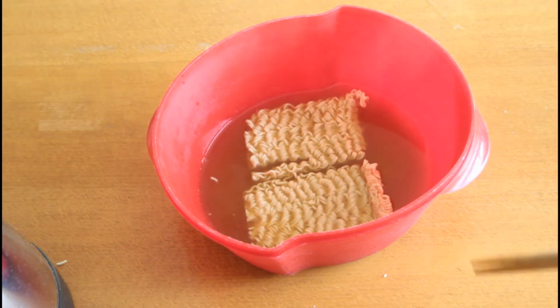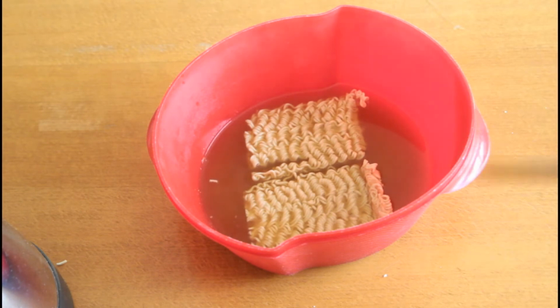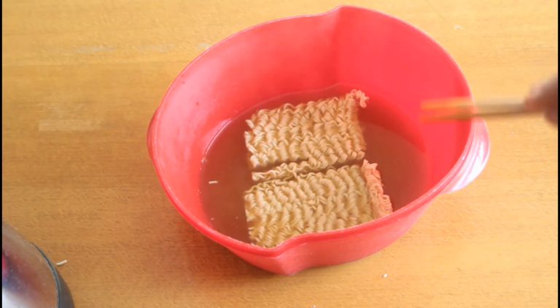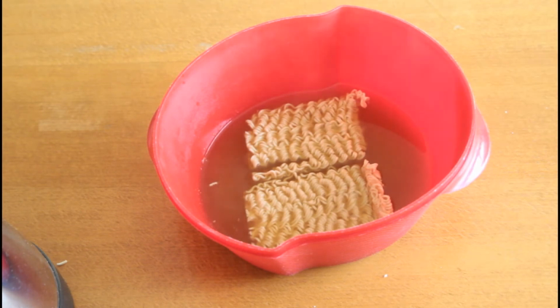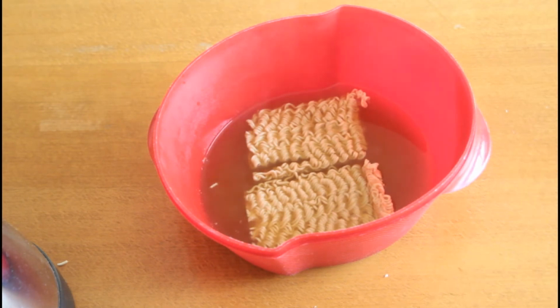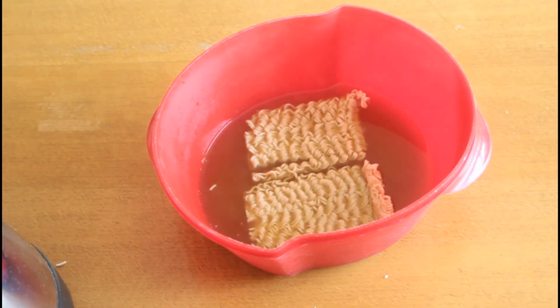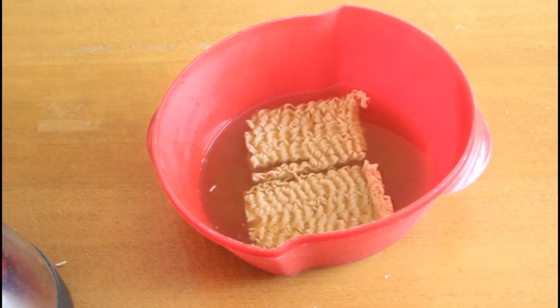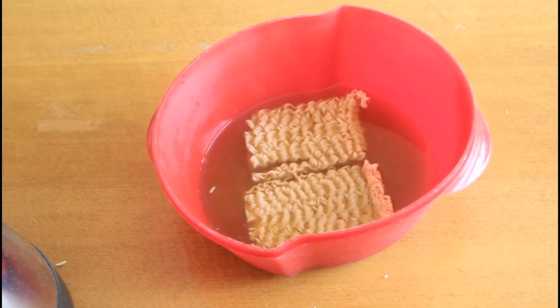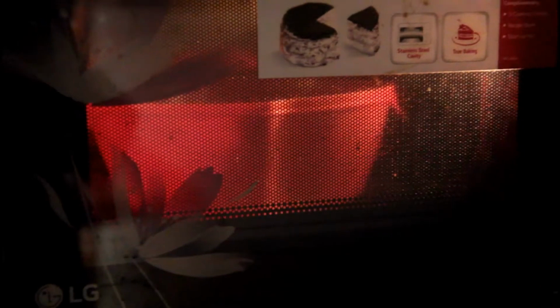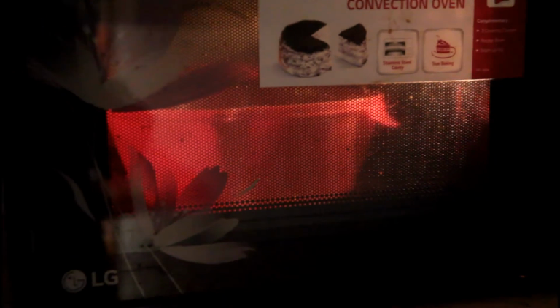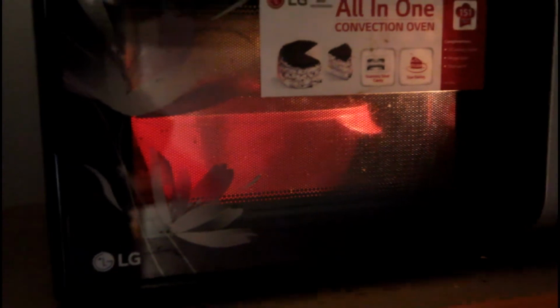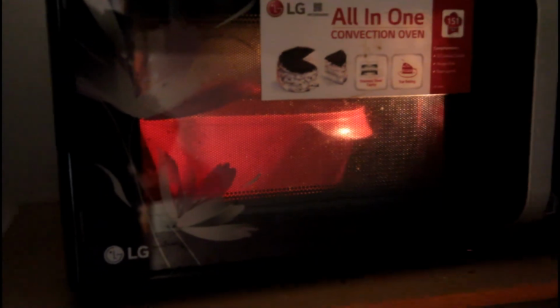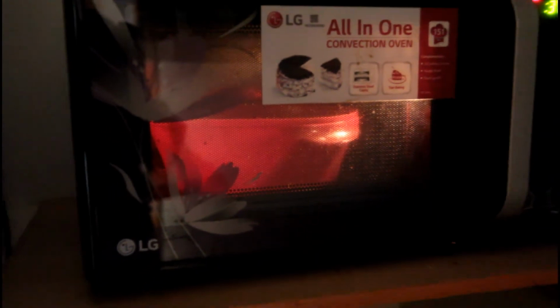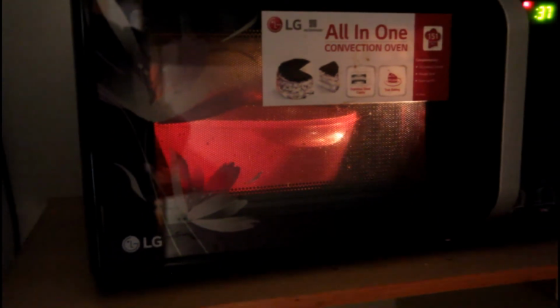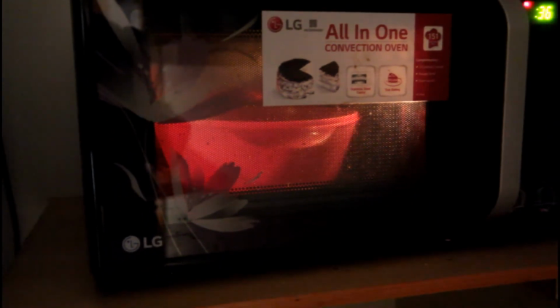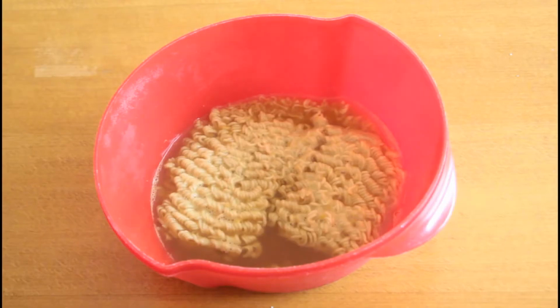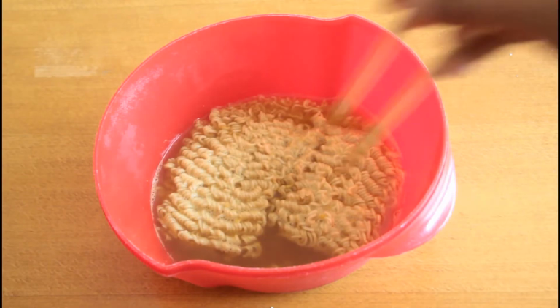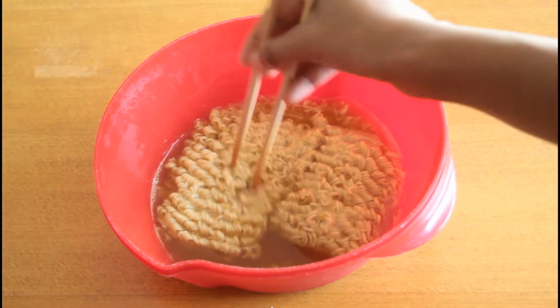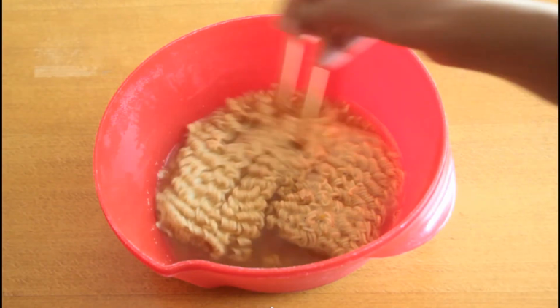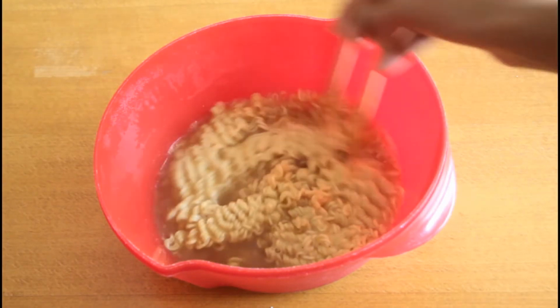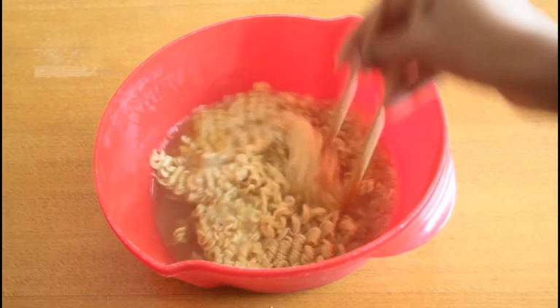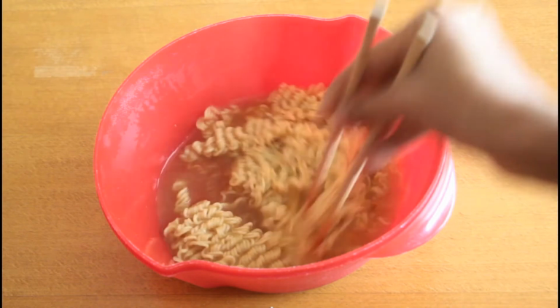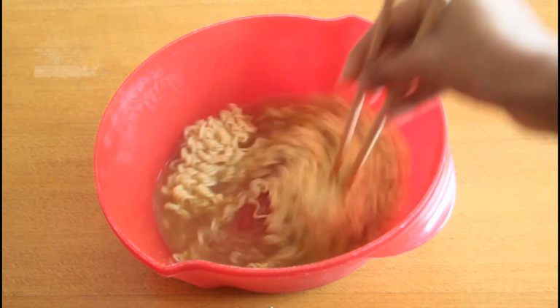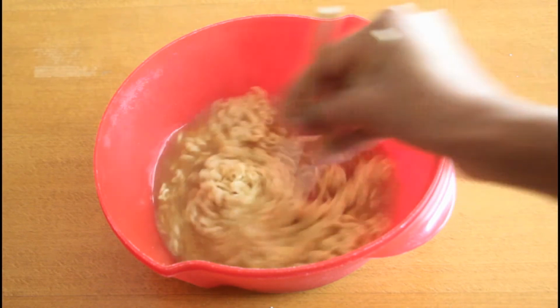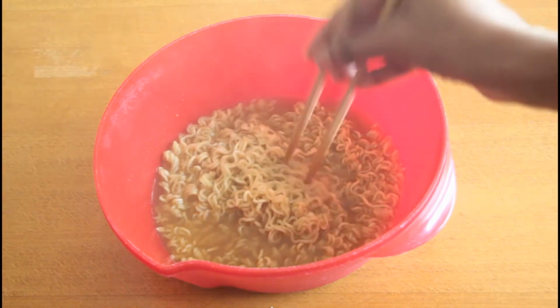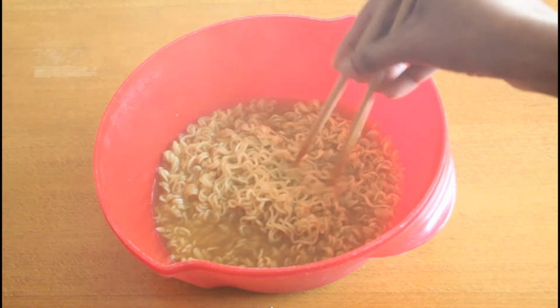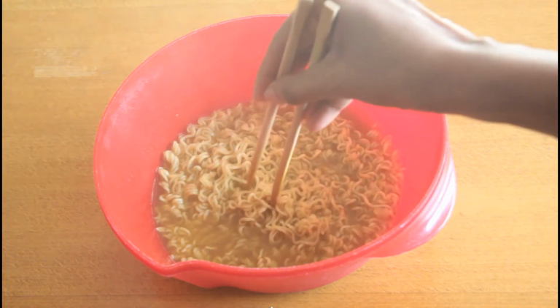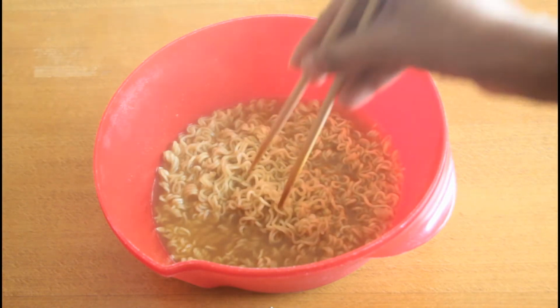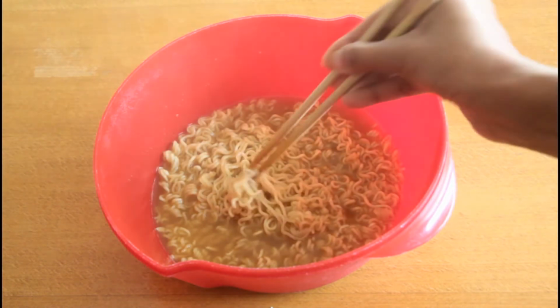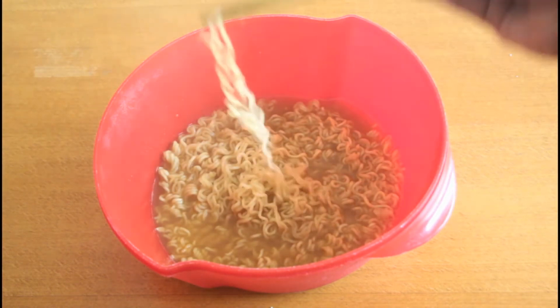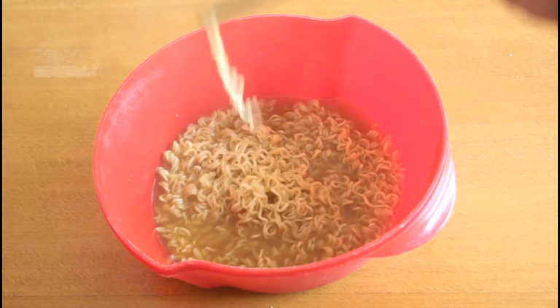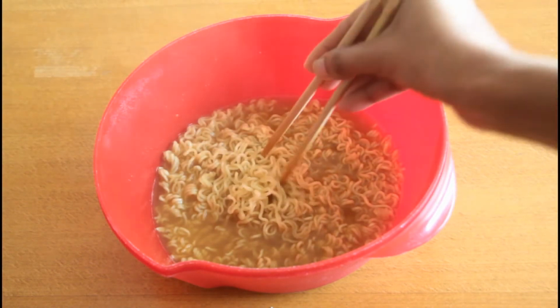Now let's go ahead and microwave it on high power for two minutes. After two minutes, we'll just take it out and mix it well. You can see that they've already become very nice.